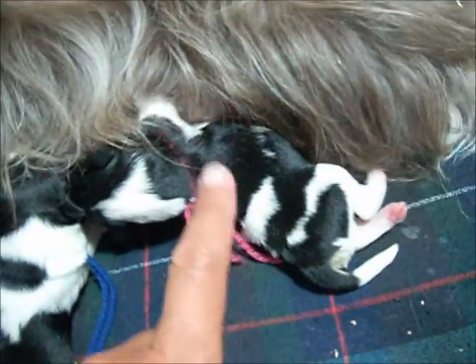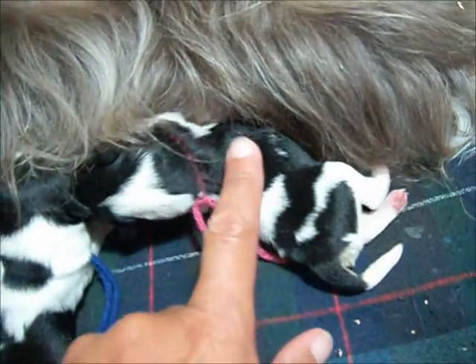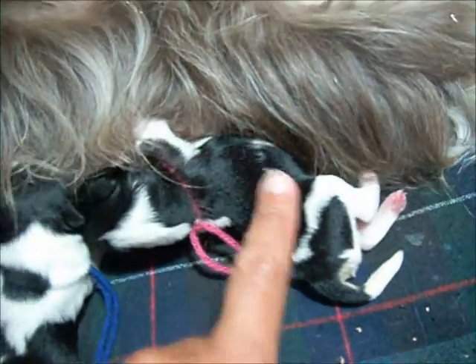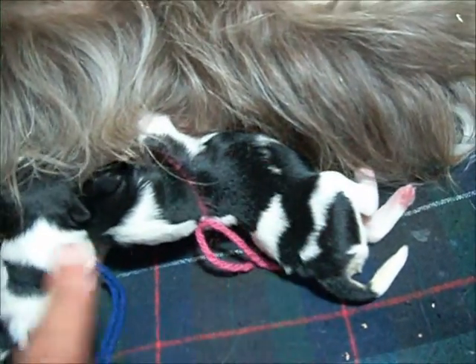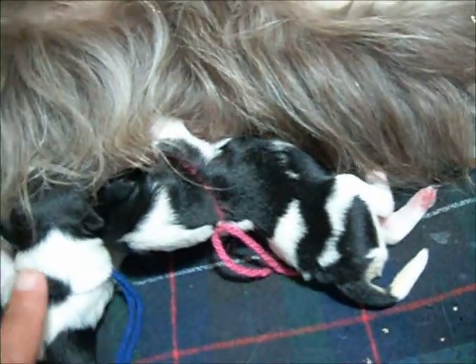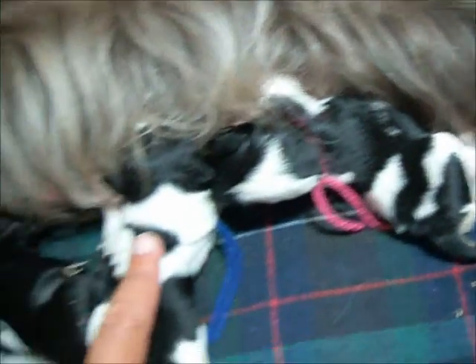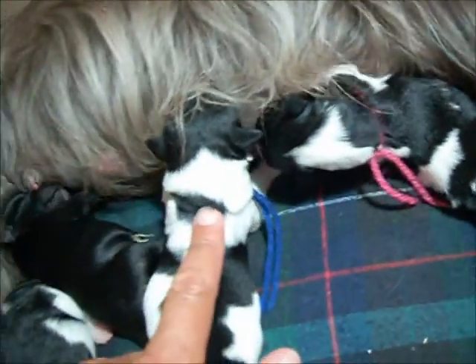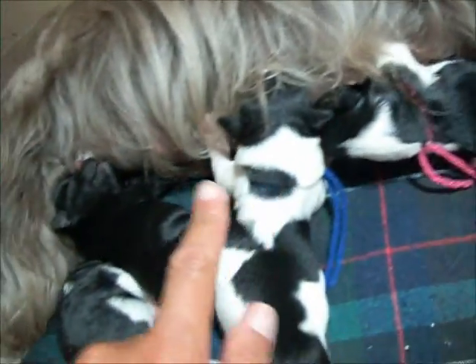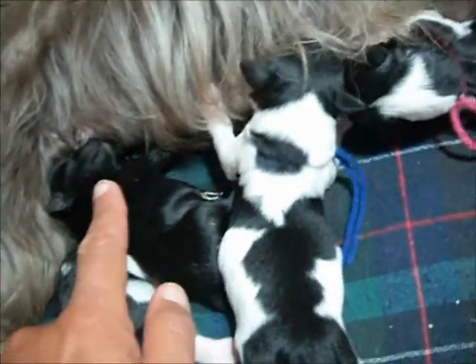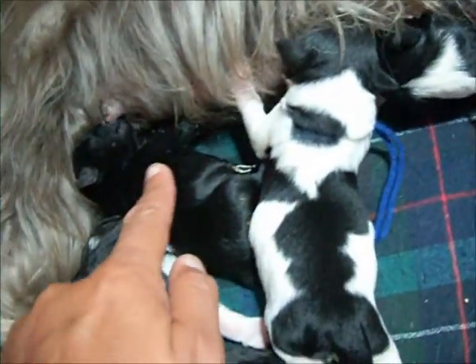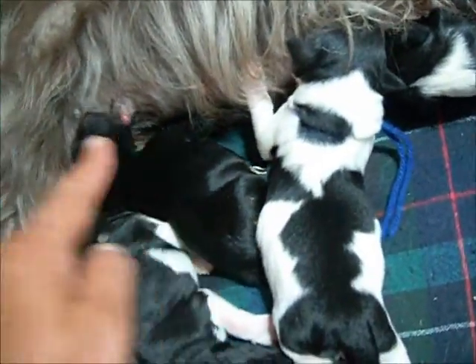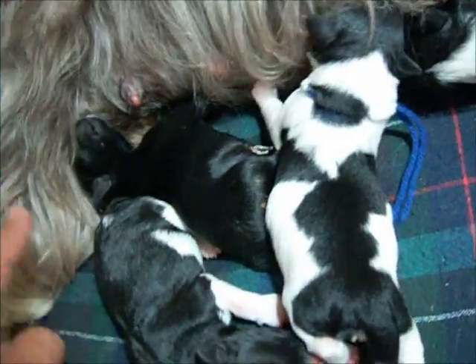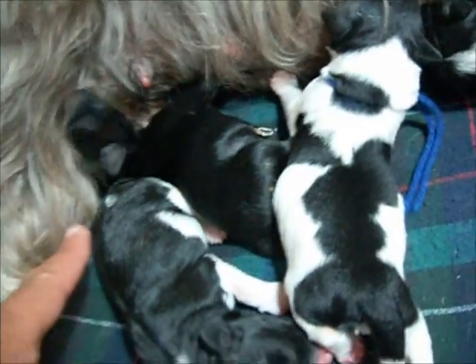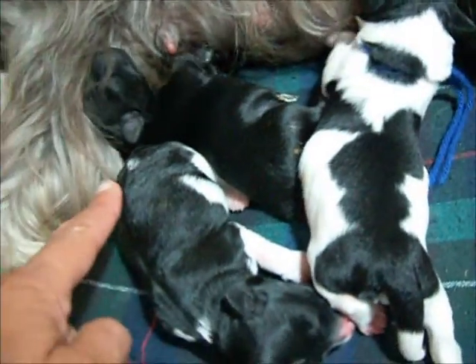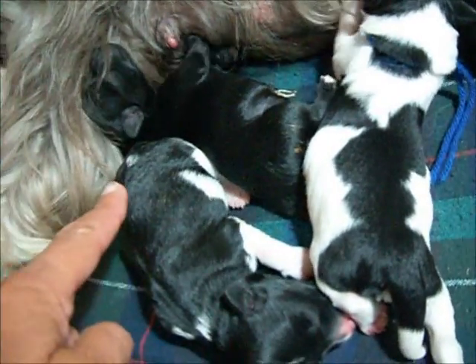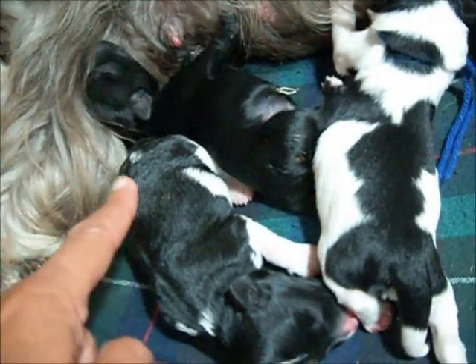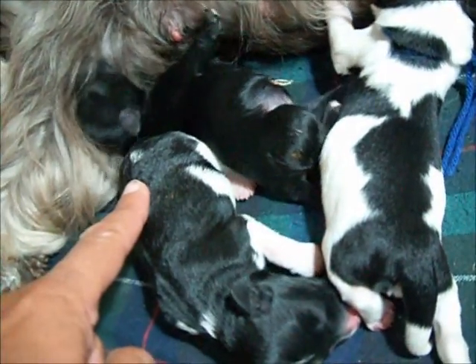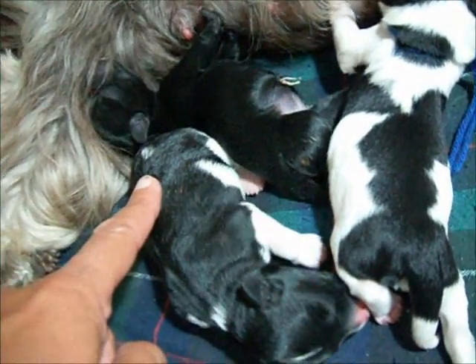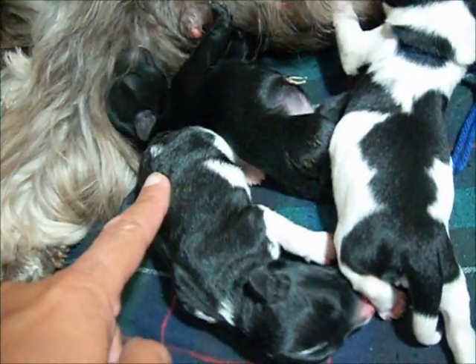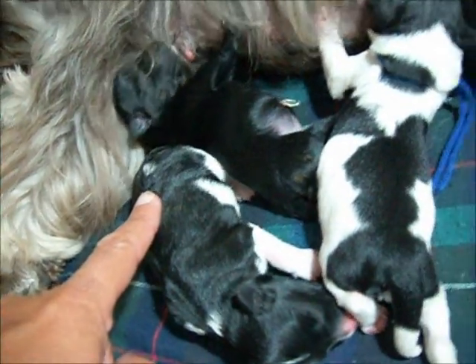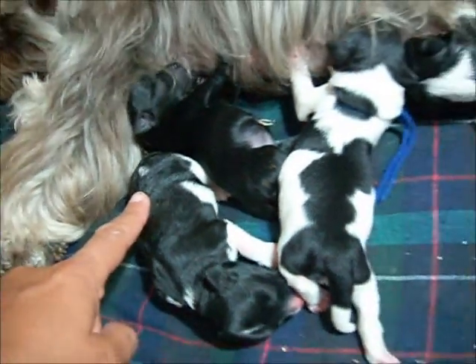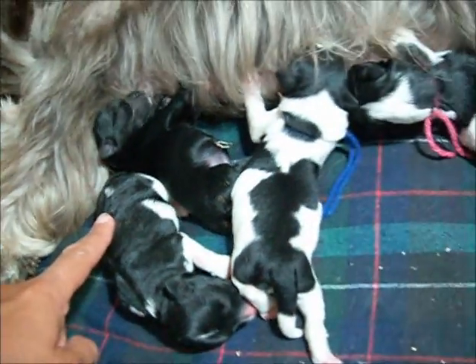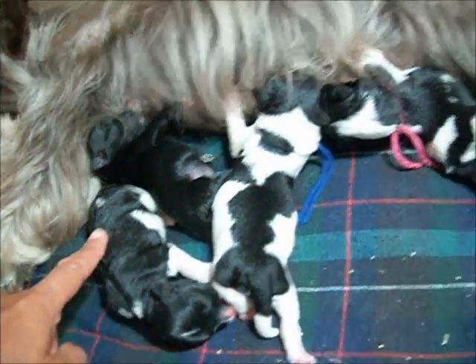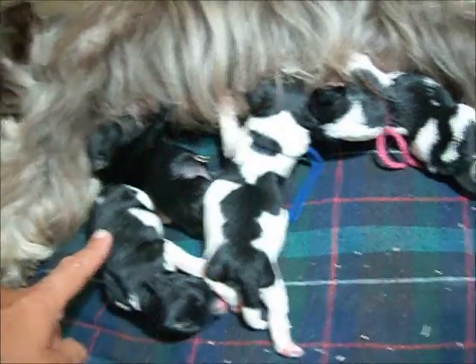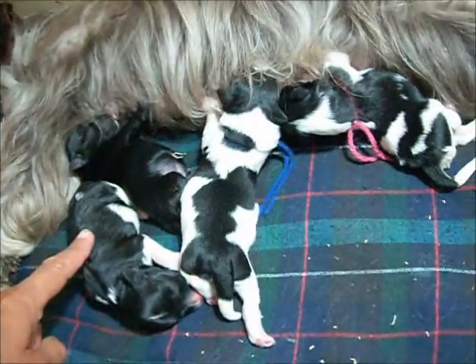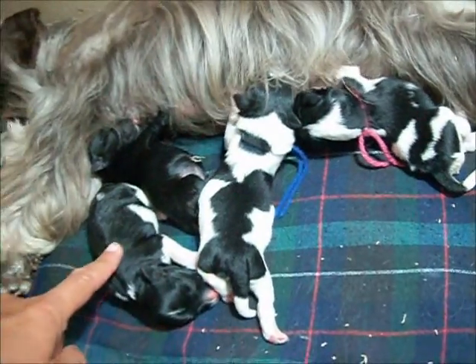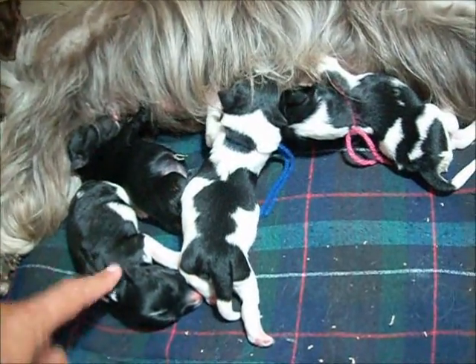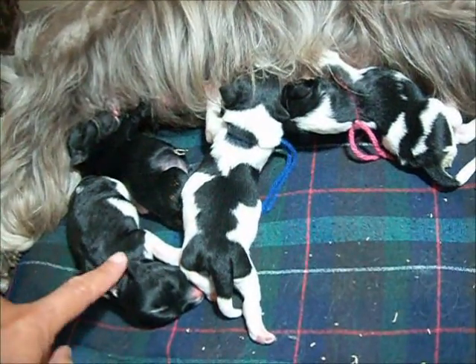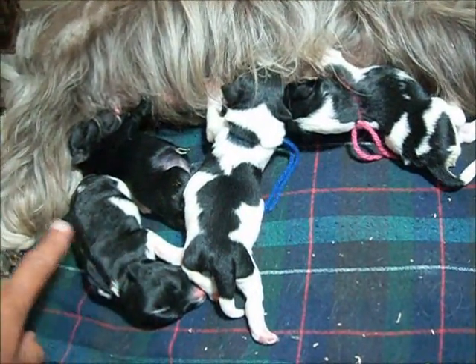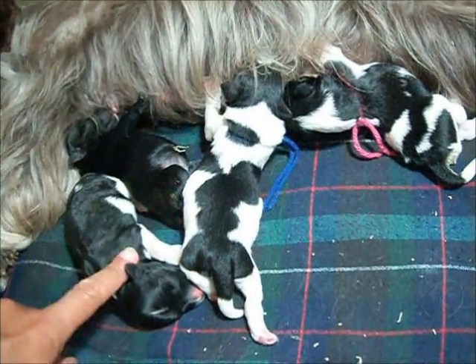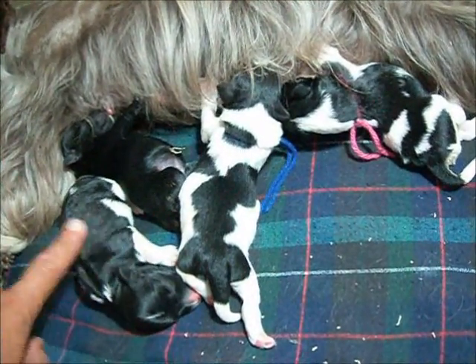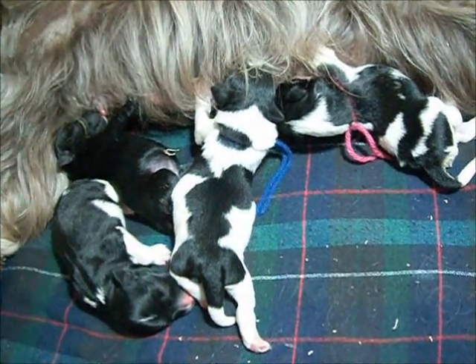So we have a black and silver party girl, a black party boy, a black girl, and a black party girl — this is blanket party. And that's Shelby and Cooper's newest crew.